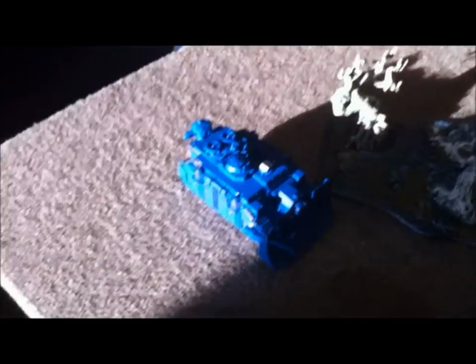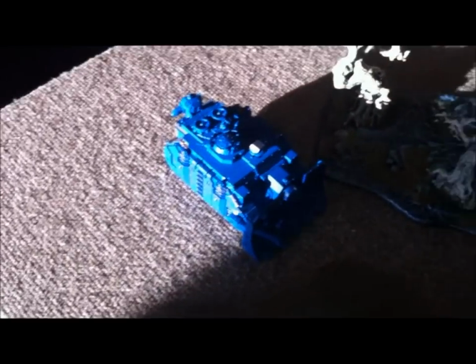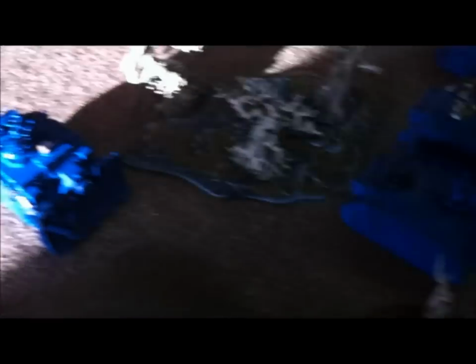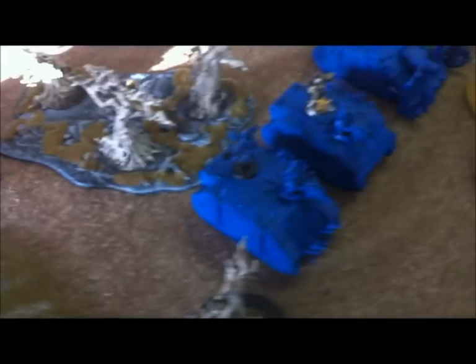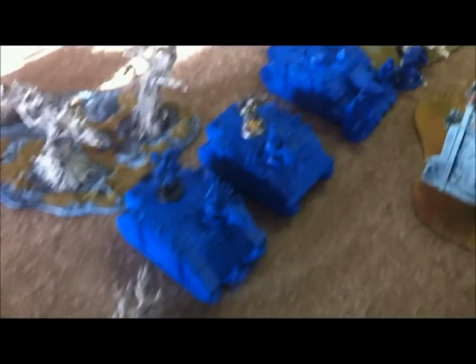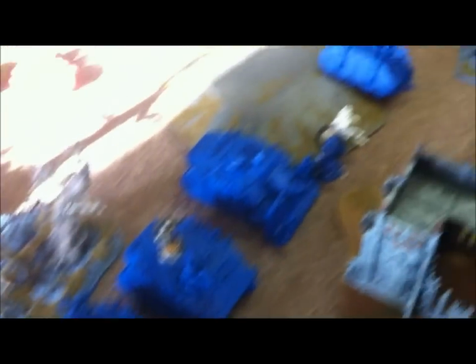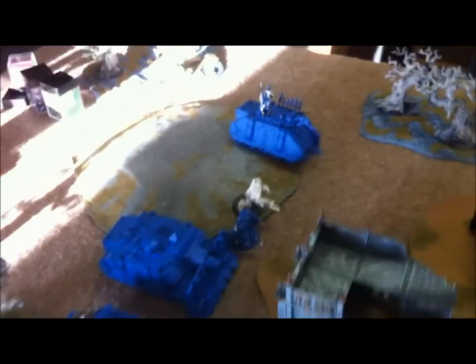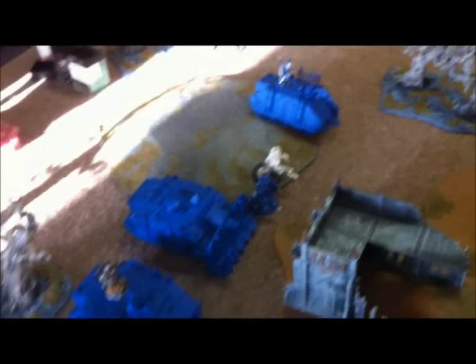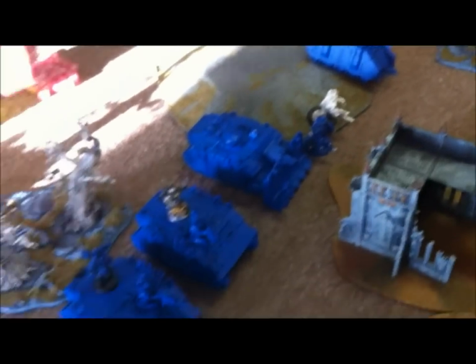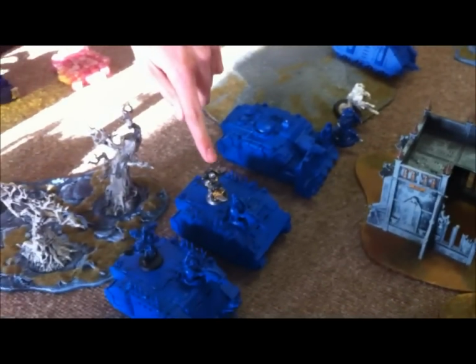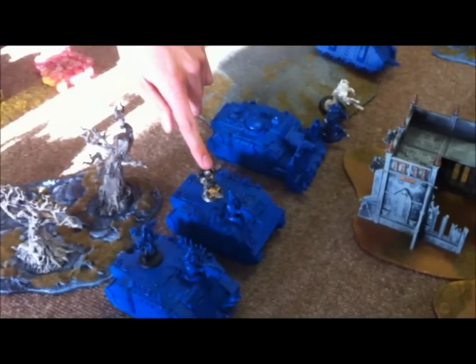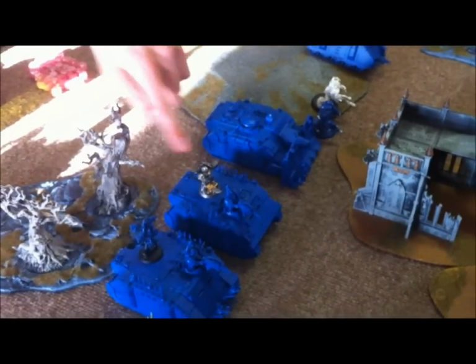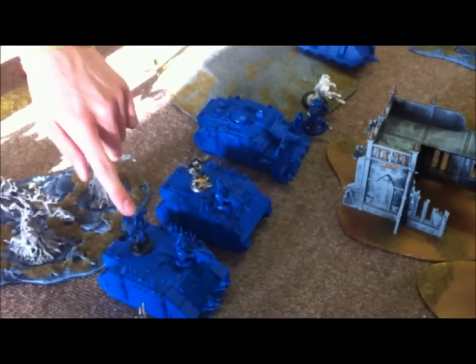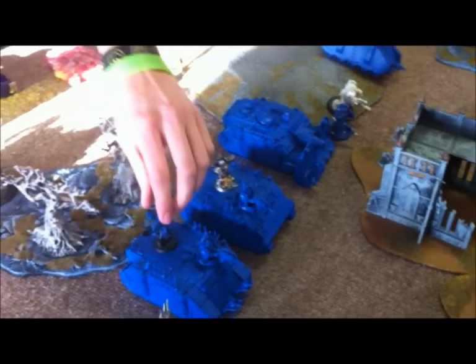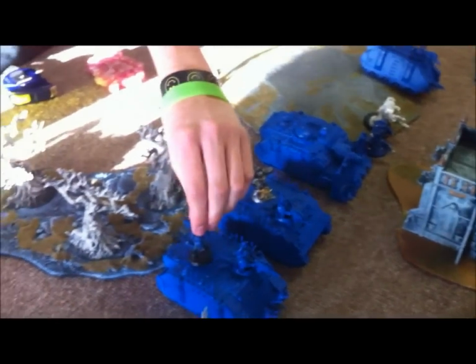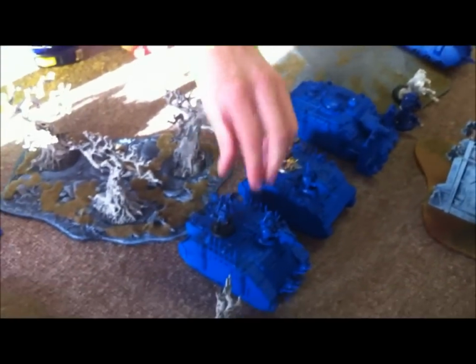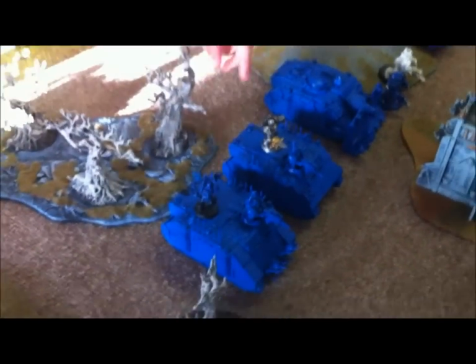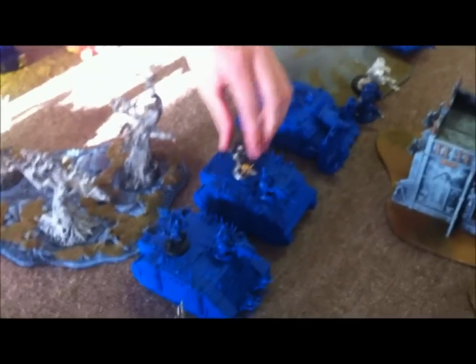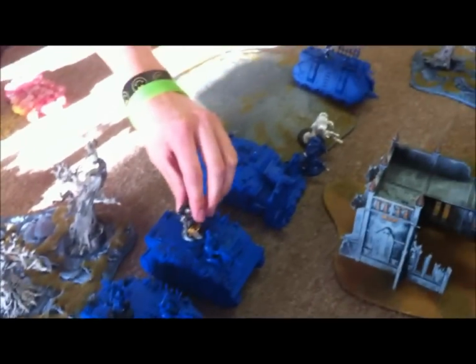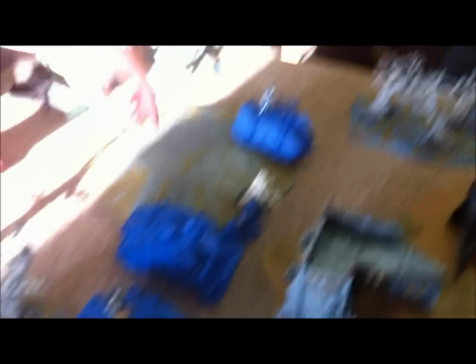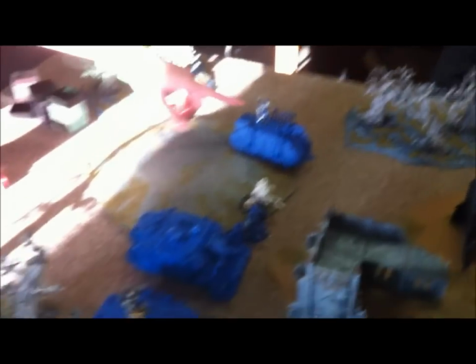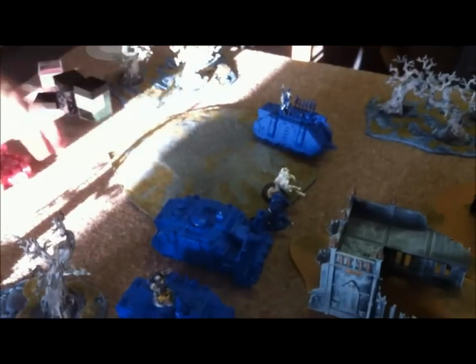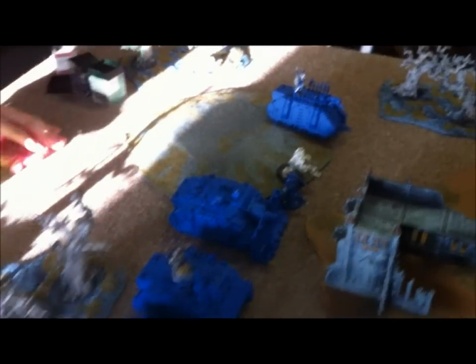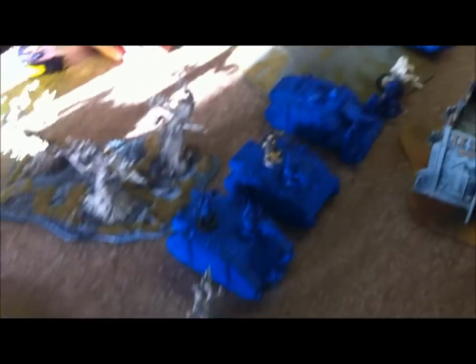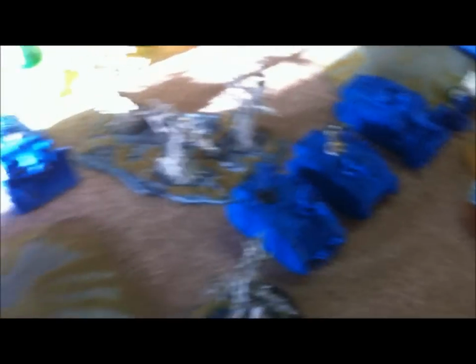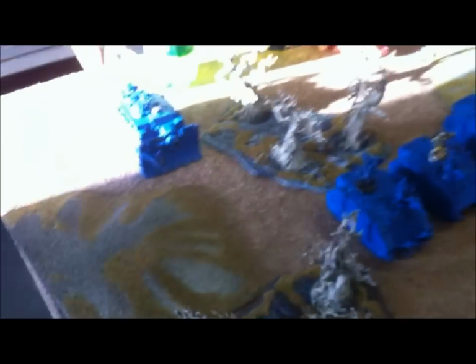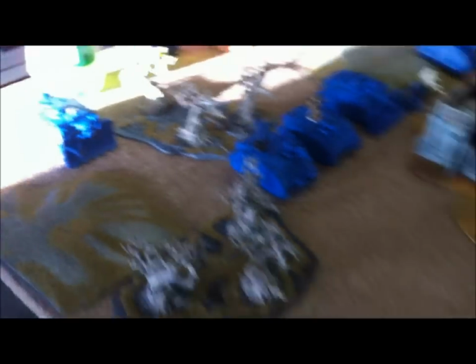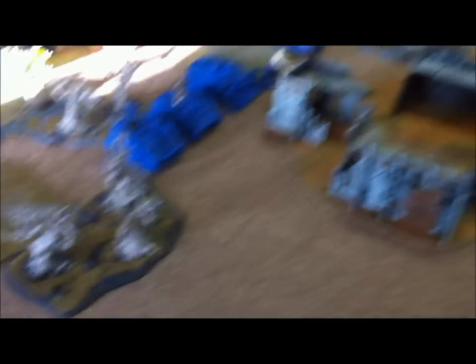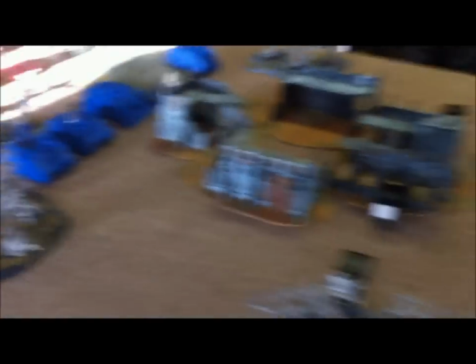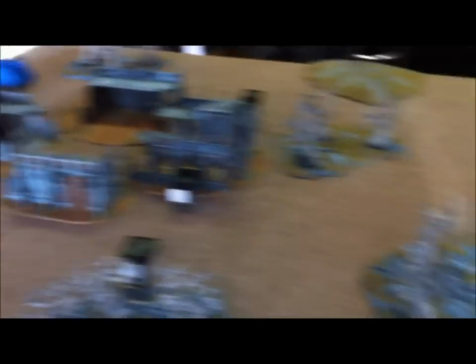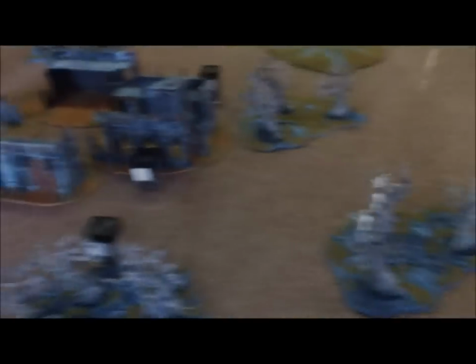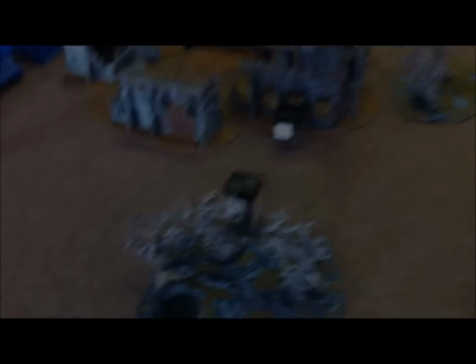We got a Predator, Rhinos with stuff. This is the Slemesh Sorcerer, and Karn — this is Karn and this is just a regular squad. No Nurgle. This is Black Legion. Space Wolf setup.